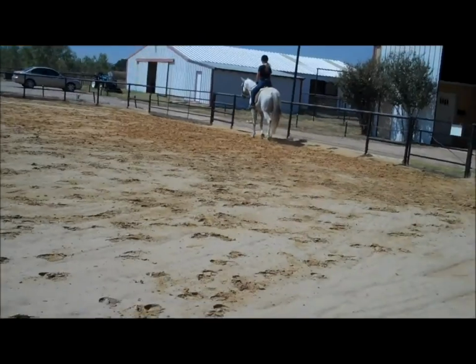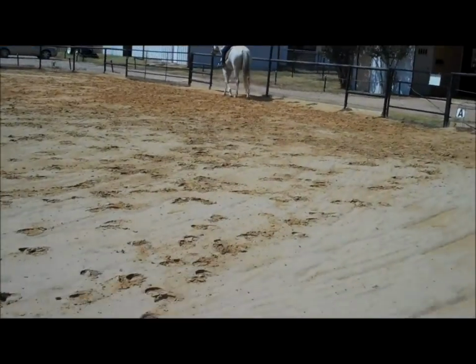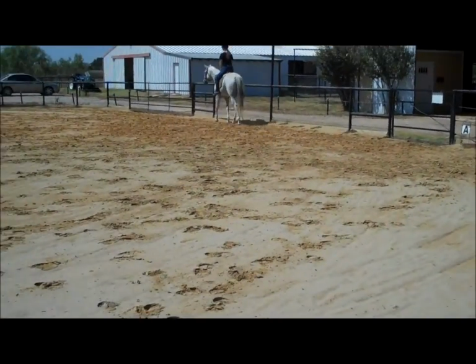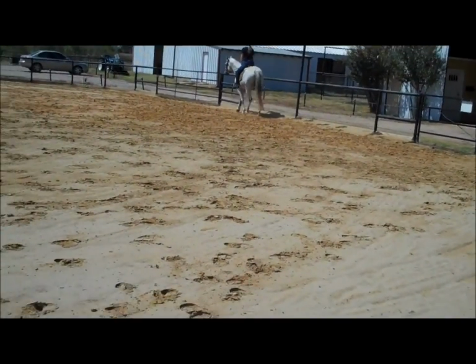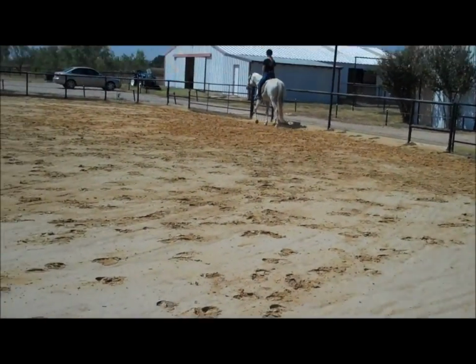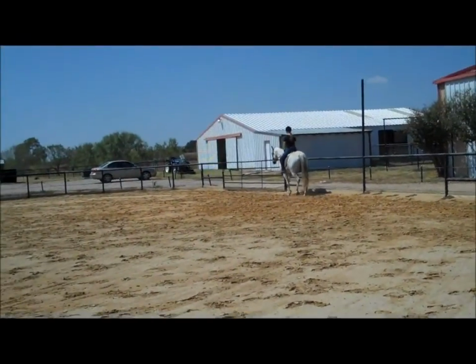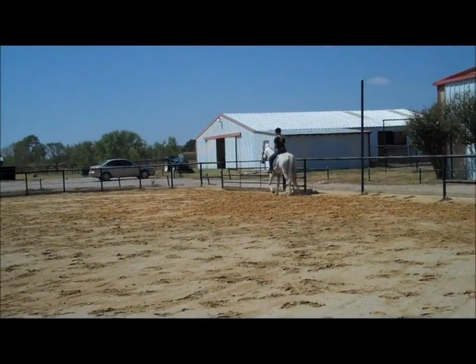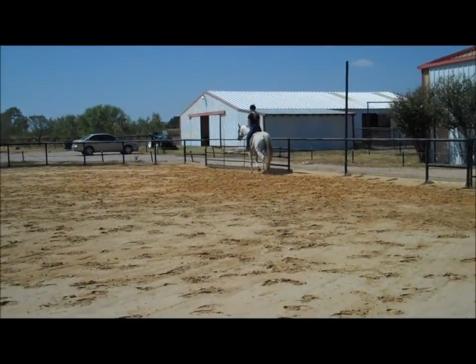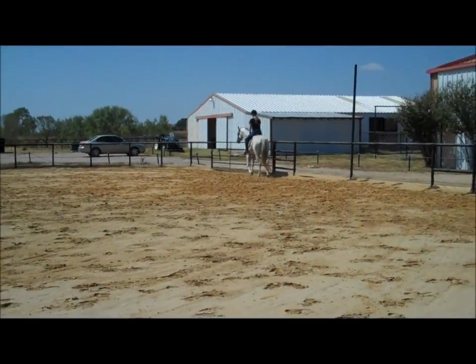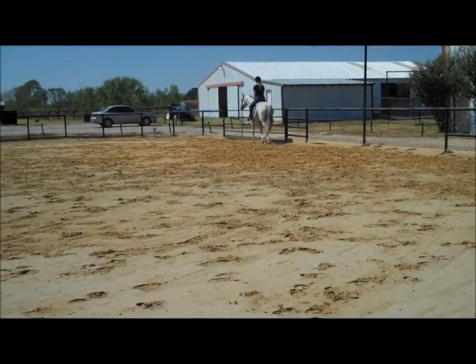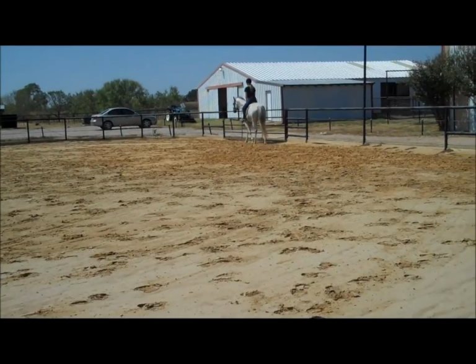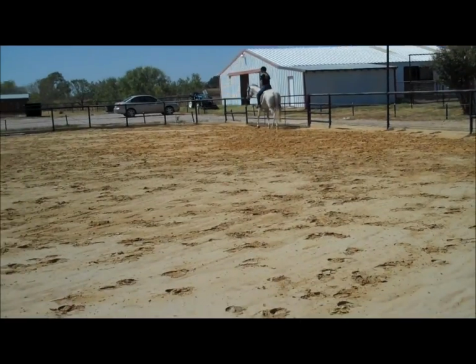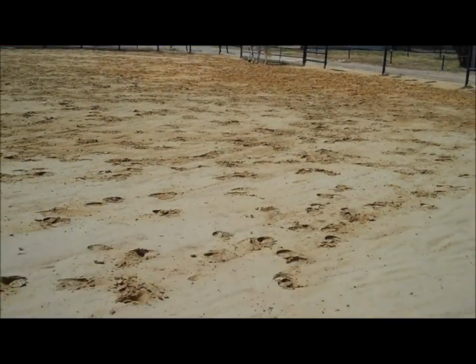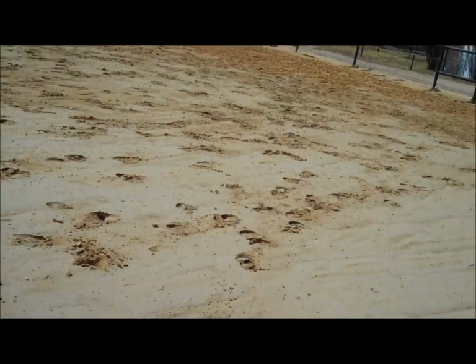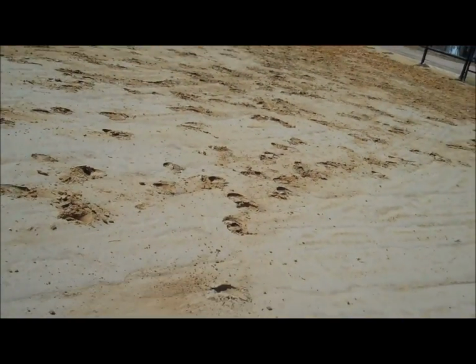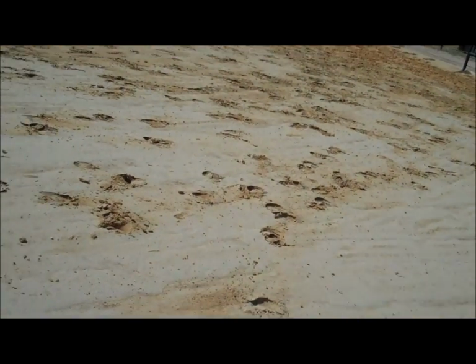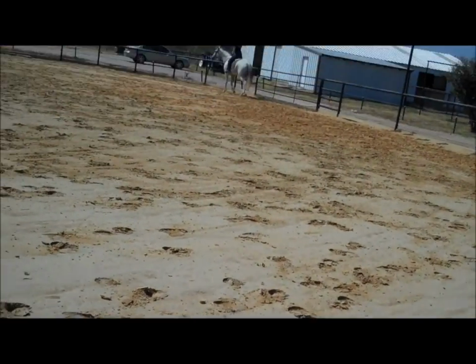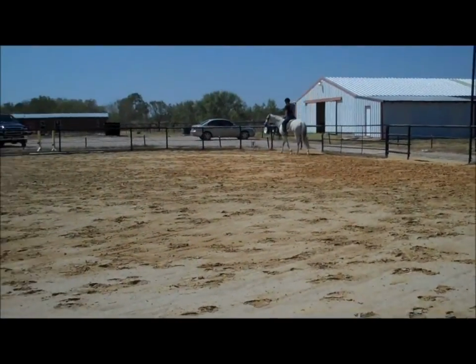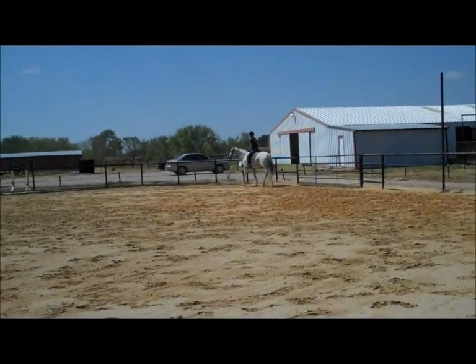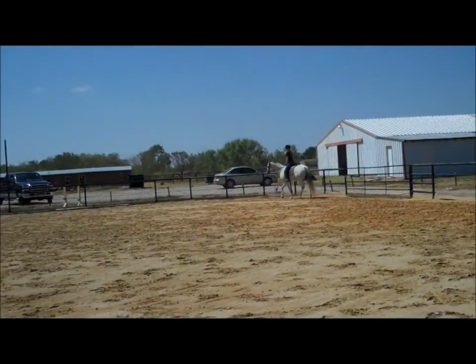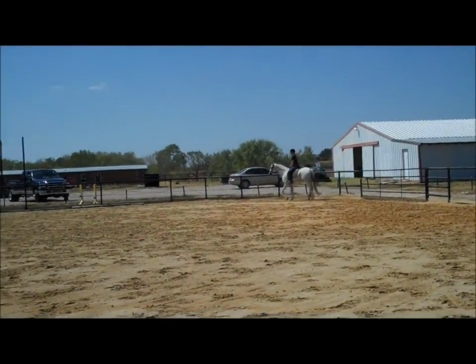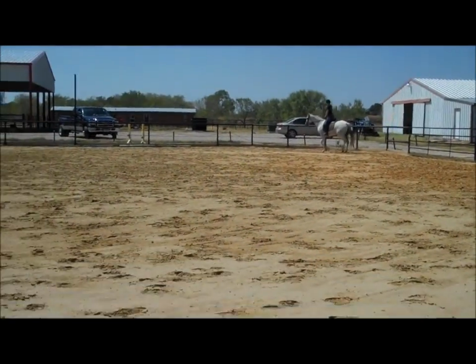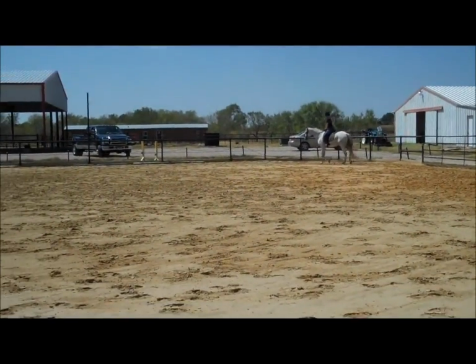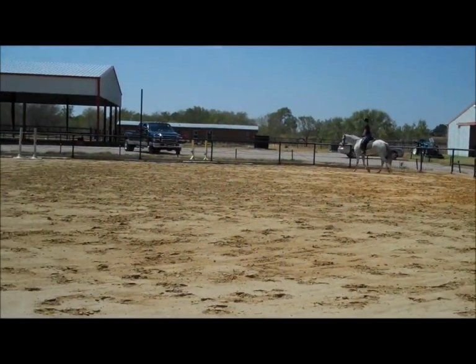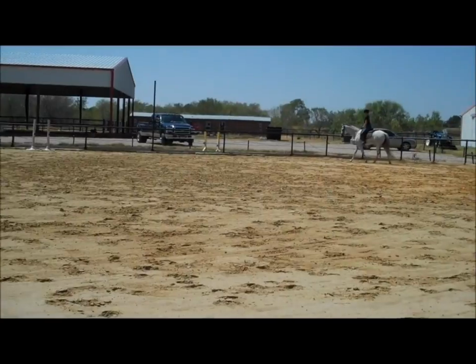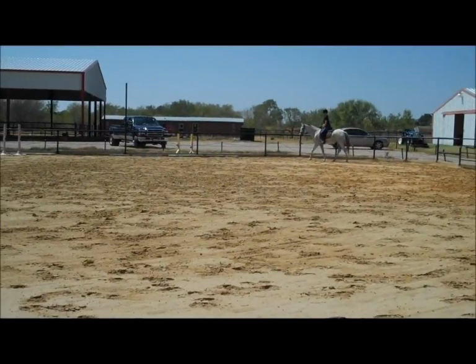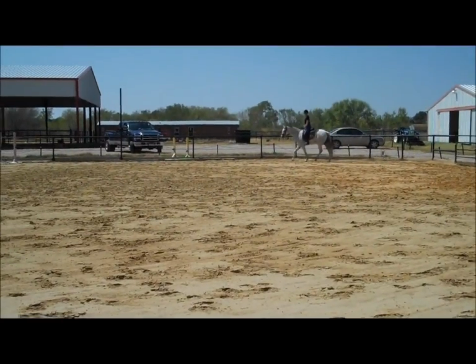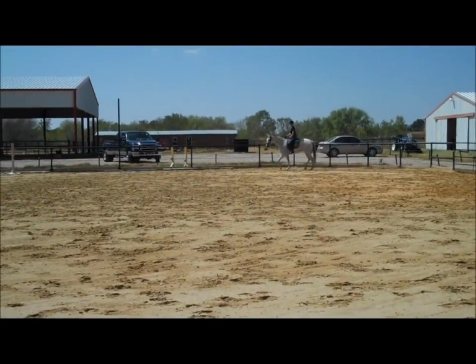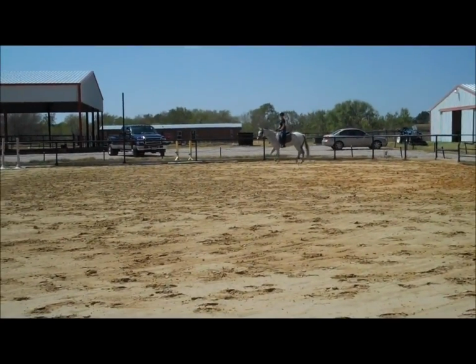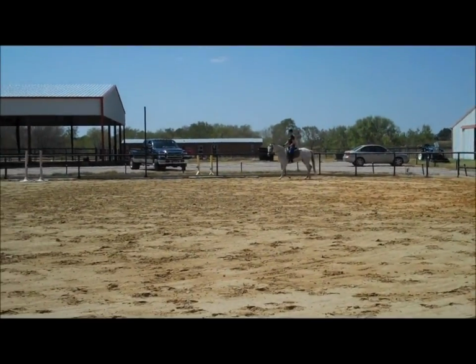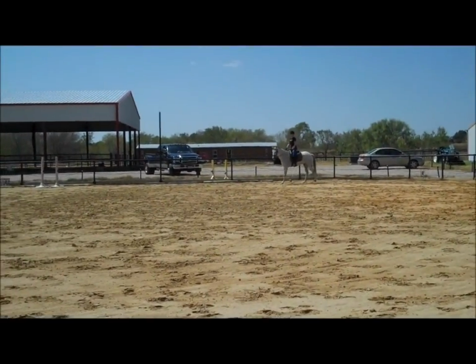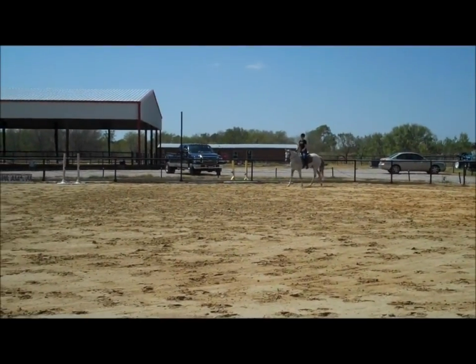Good, check your posting. Really get that bend in the corner. Hope they won't stand in ants. Good, down center line, X, halt through the walk.